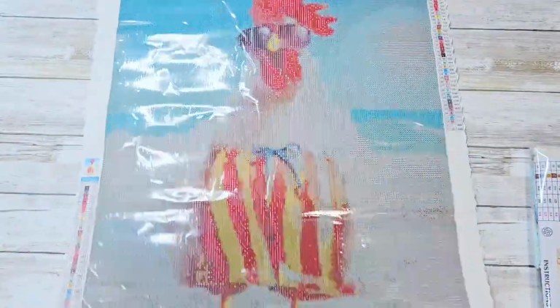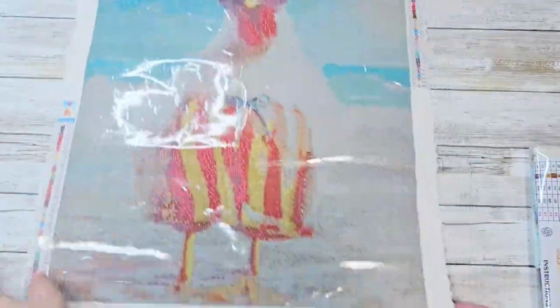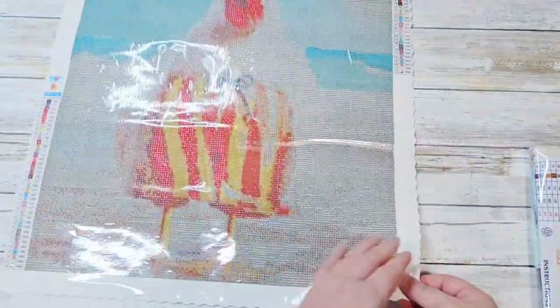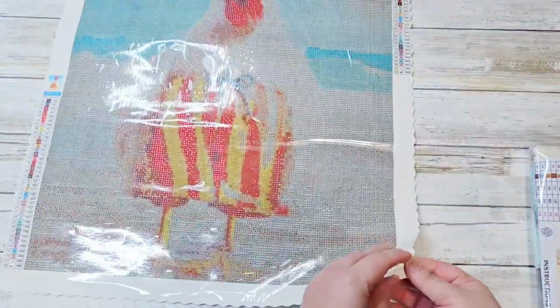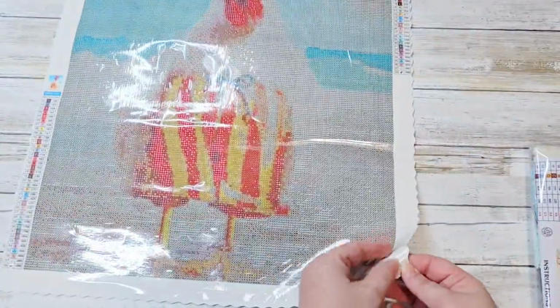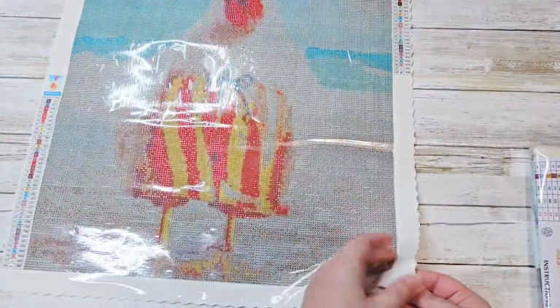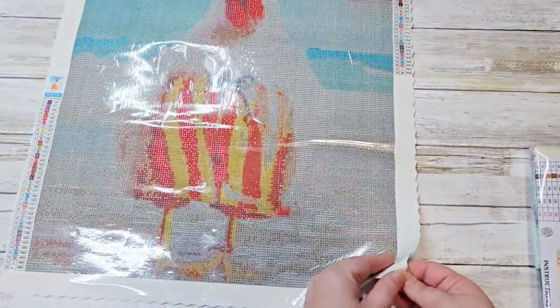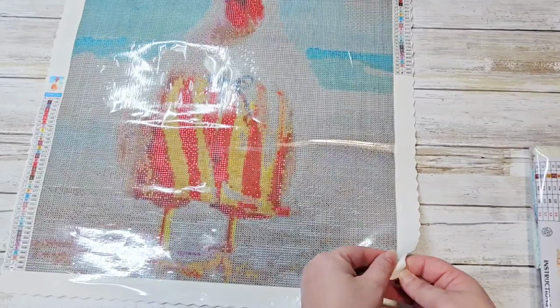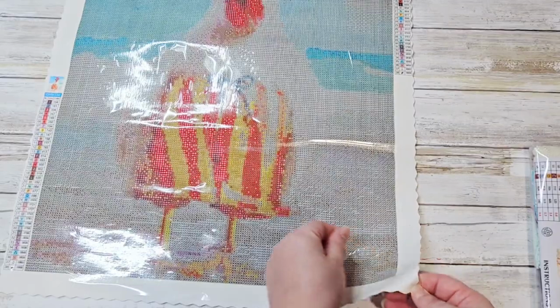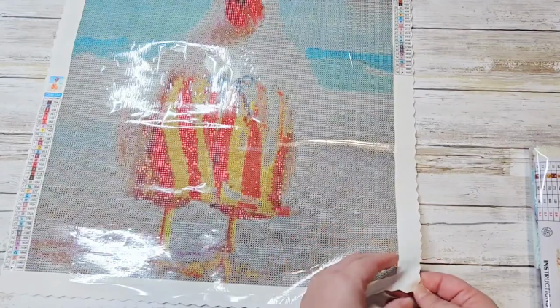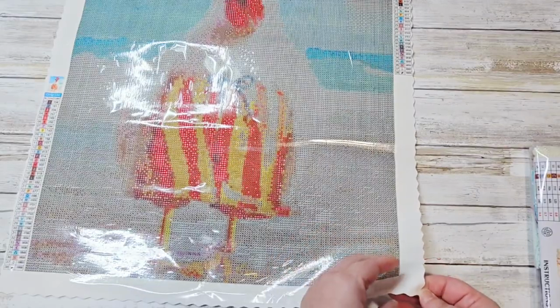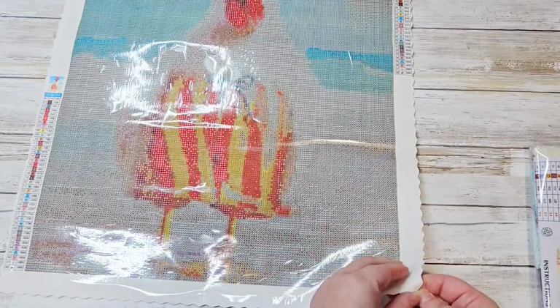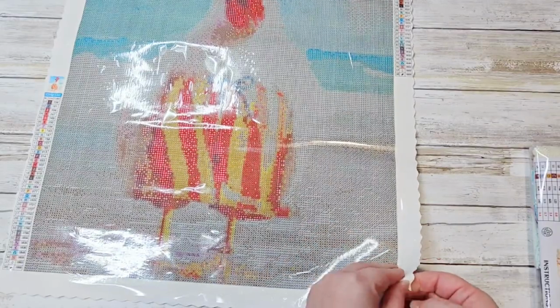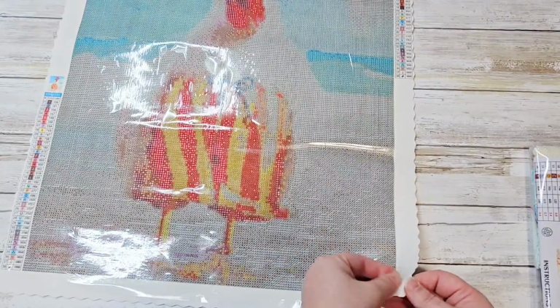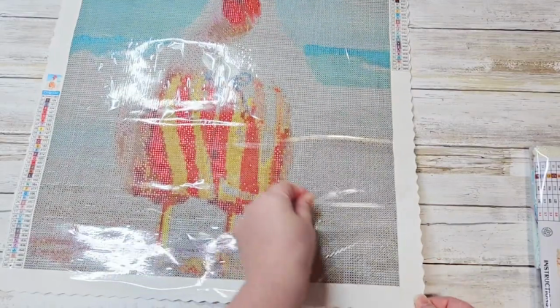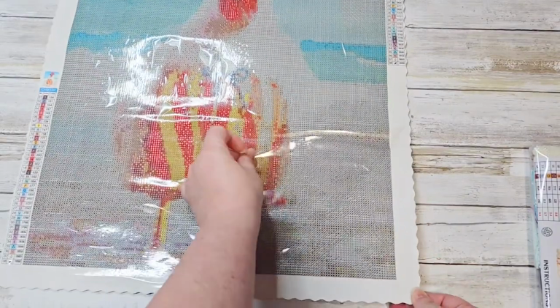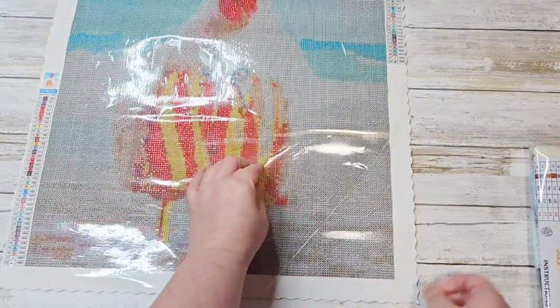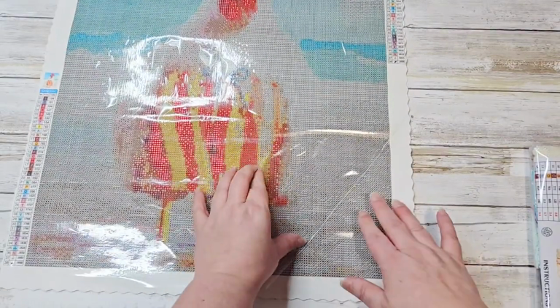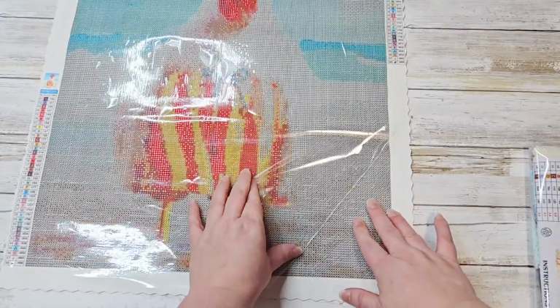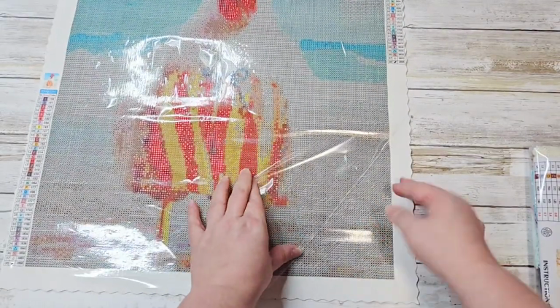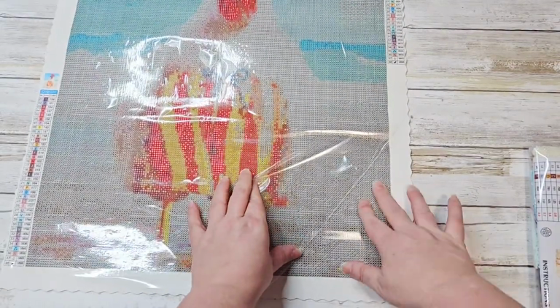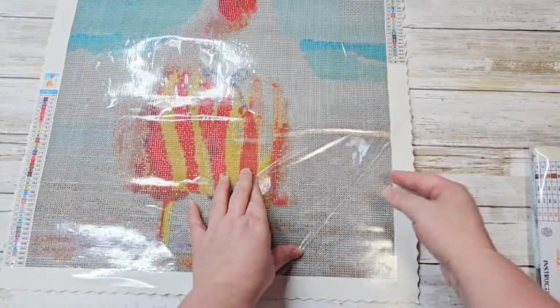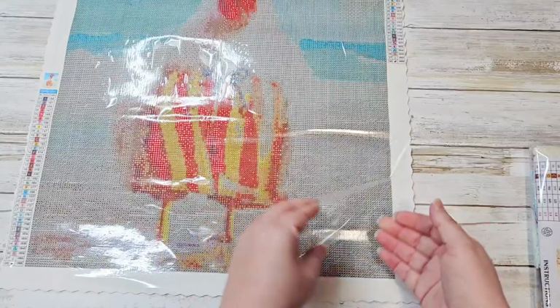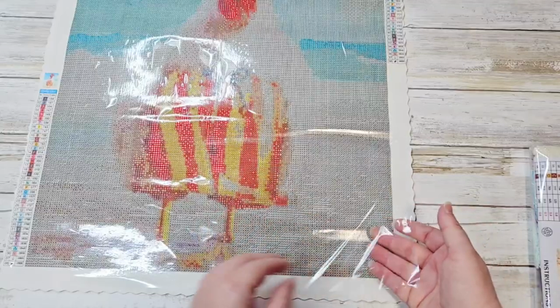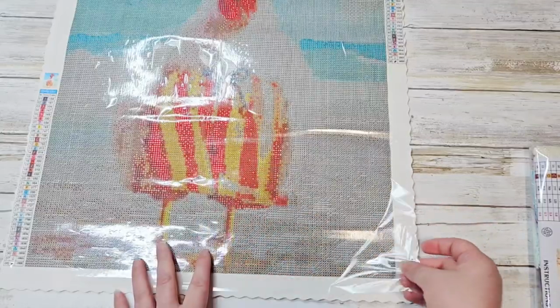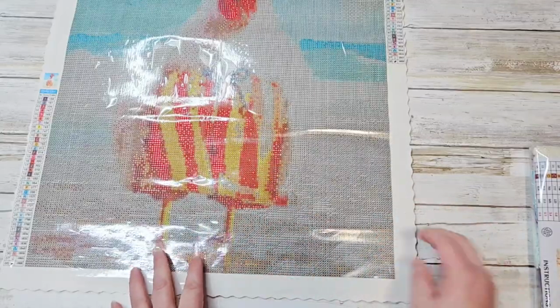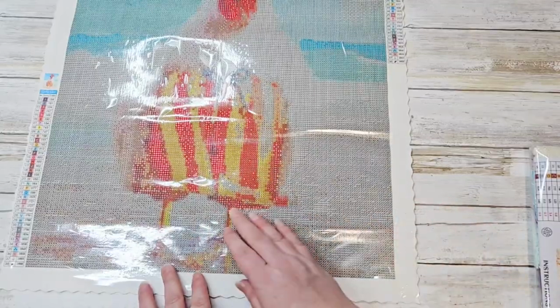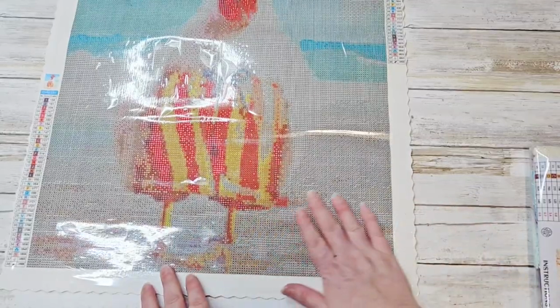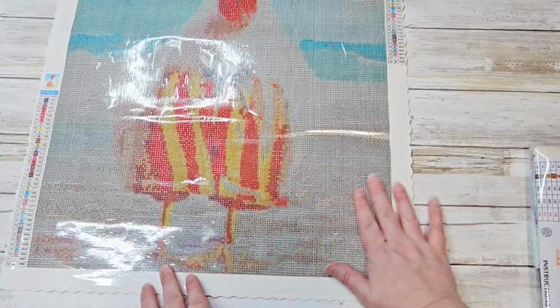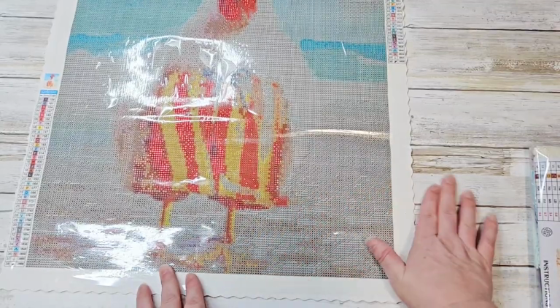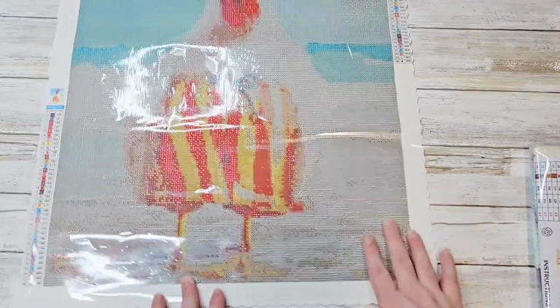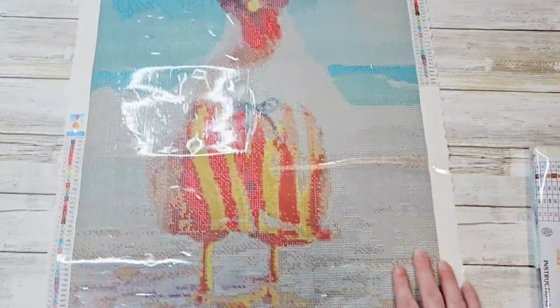Let's check the stick on it. Great stick — no issues in that department.